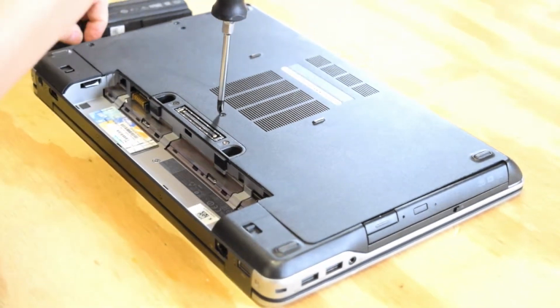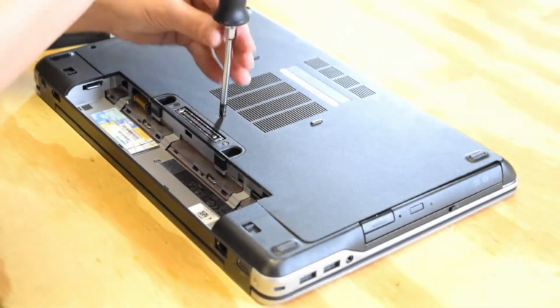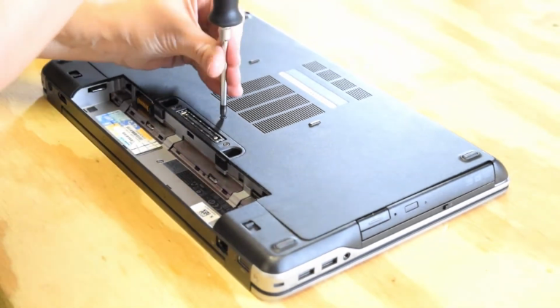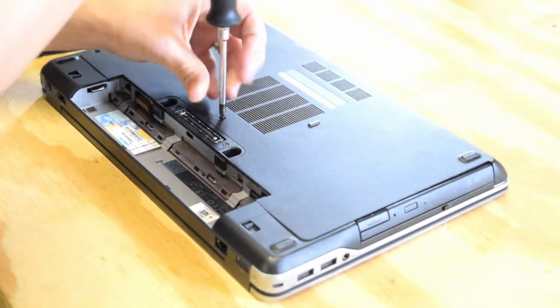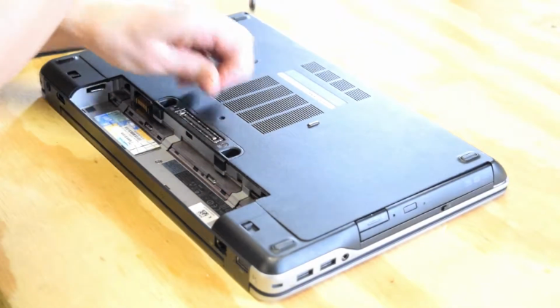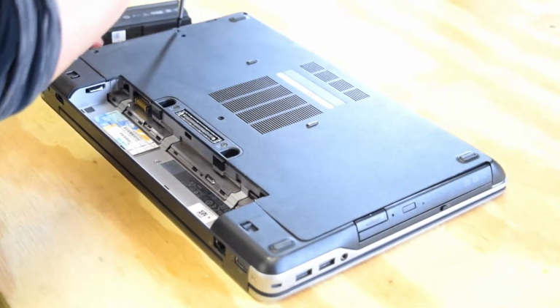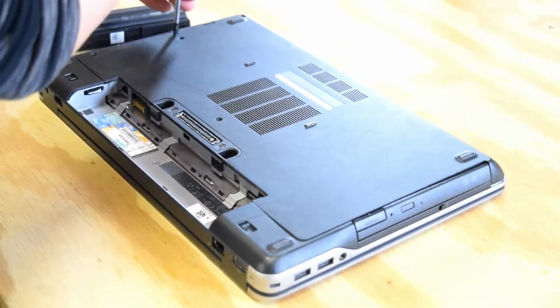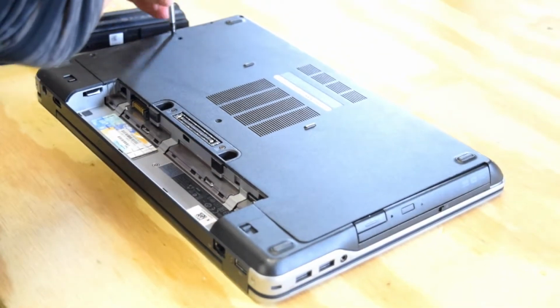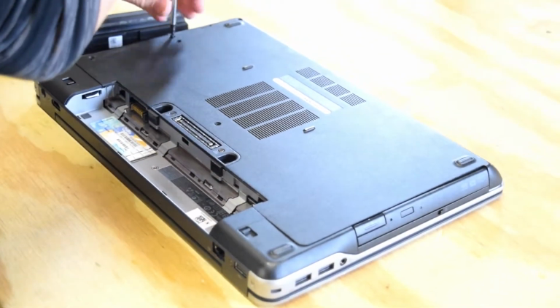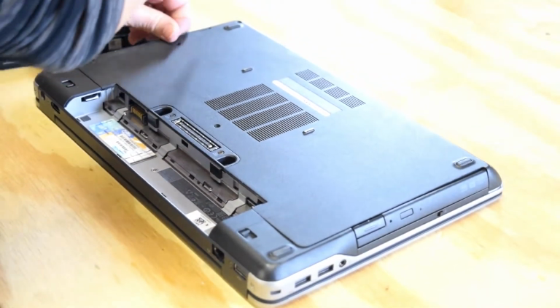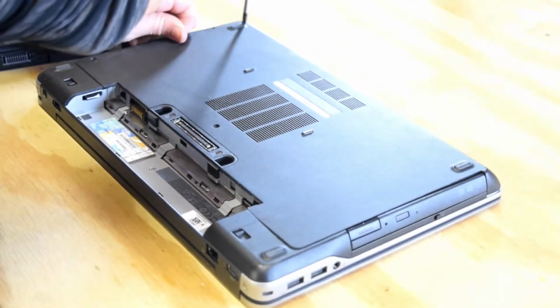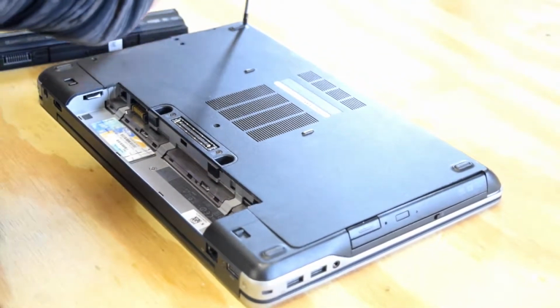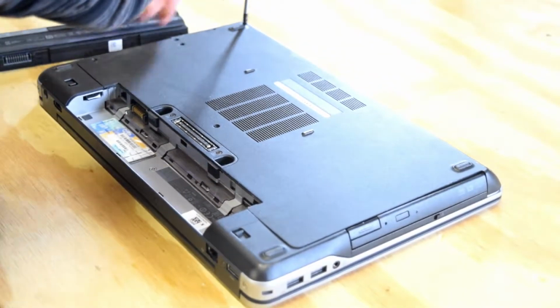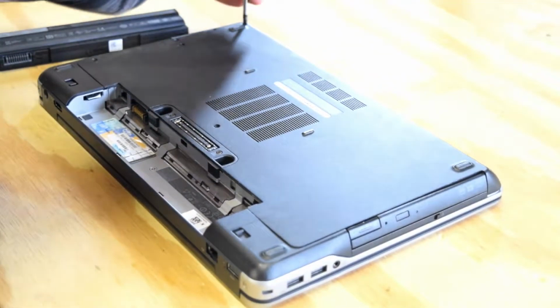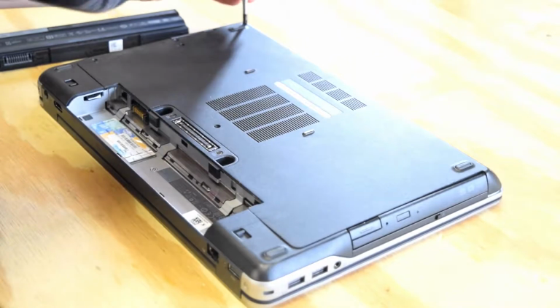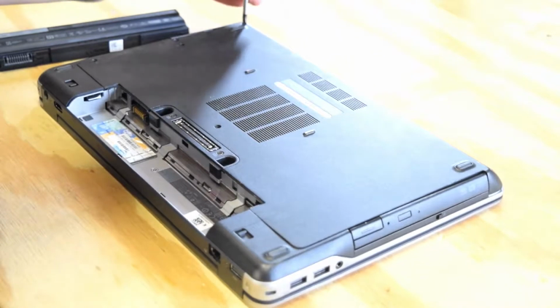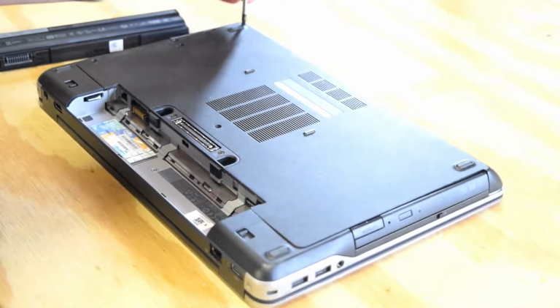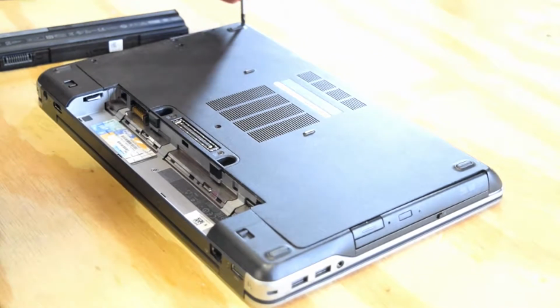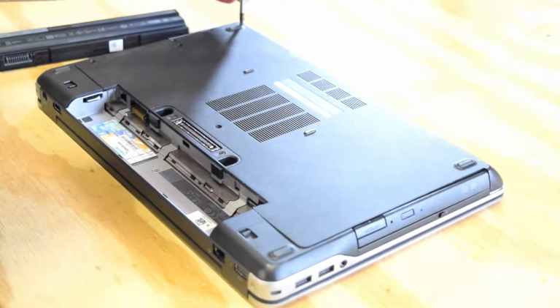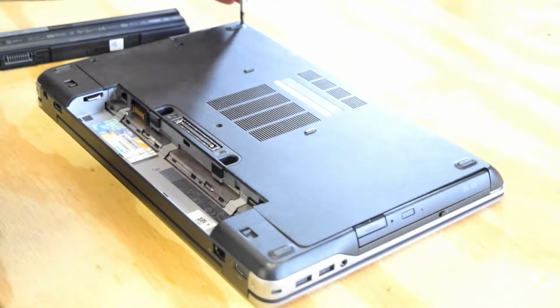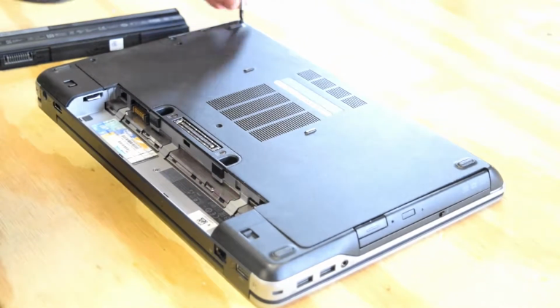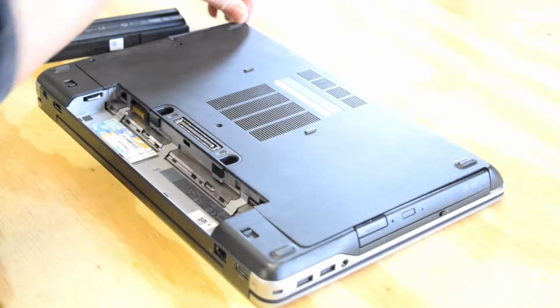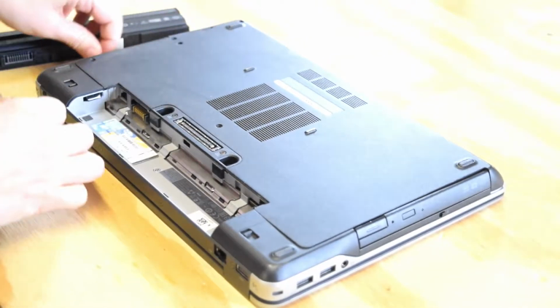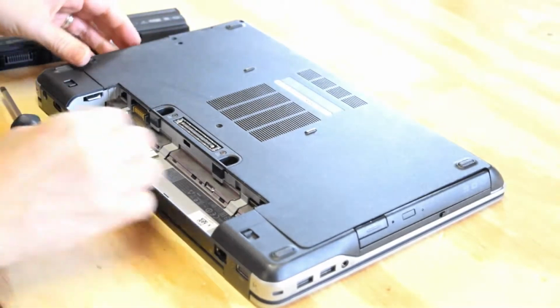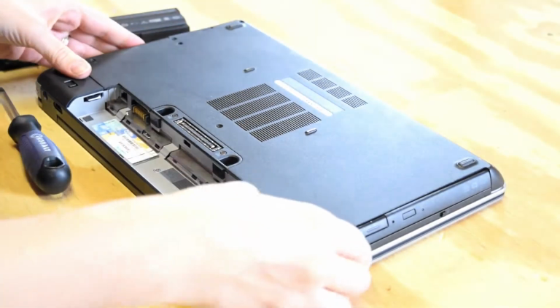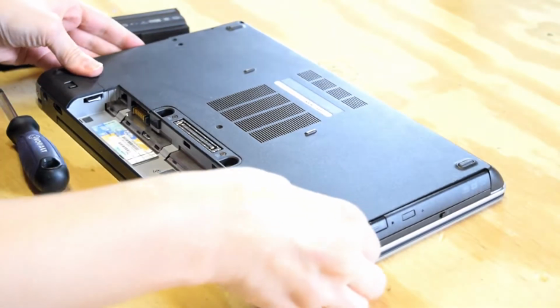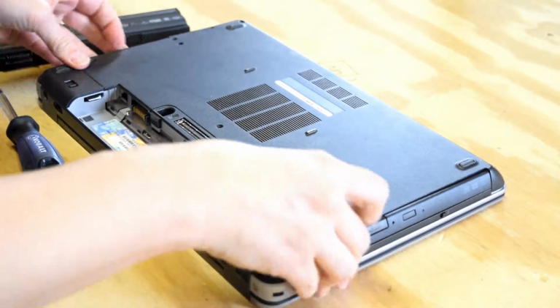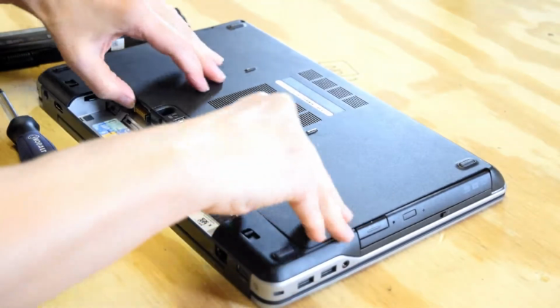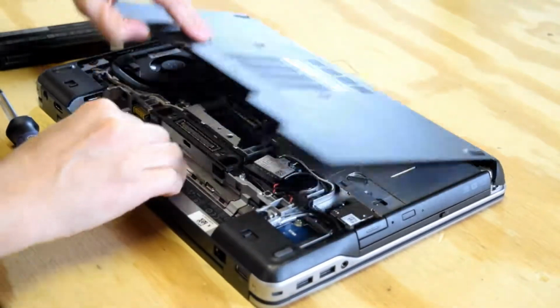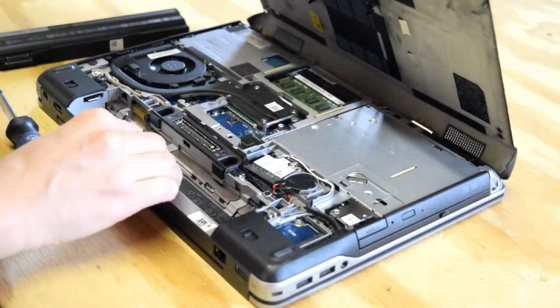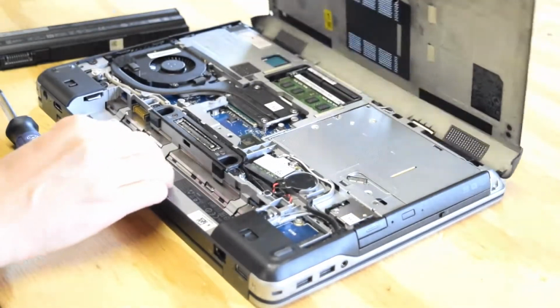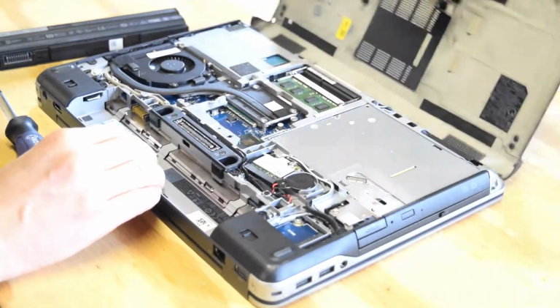You've got the left corner, the center, about halfway up on the left side, and then the upper left corner. The back plate will then come right off.